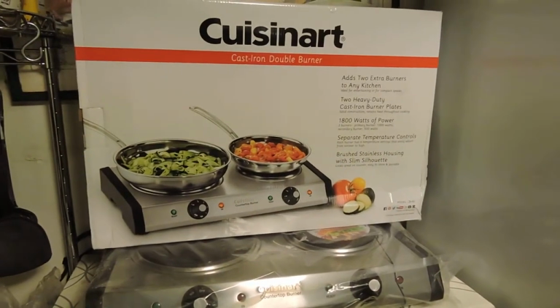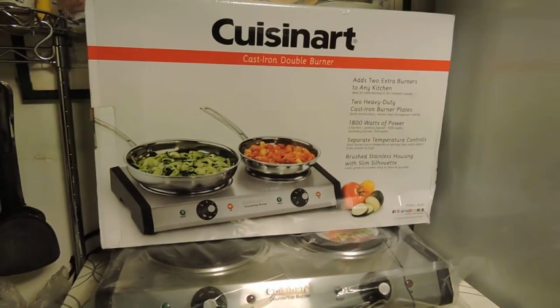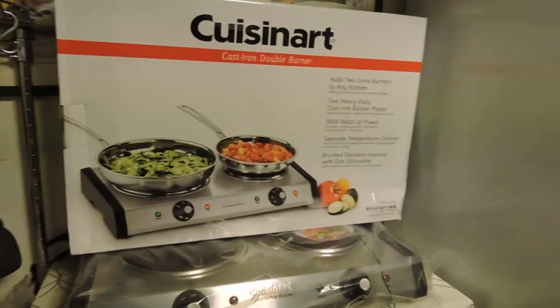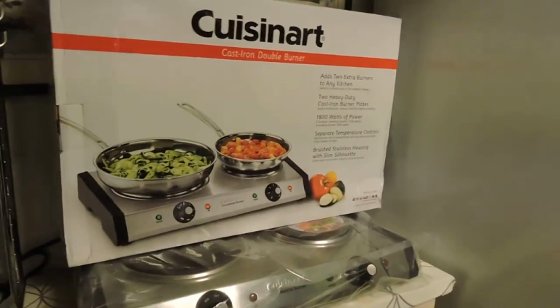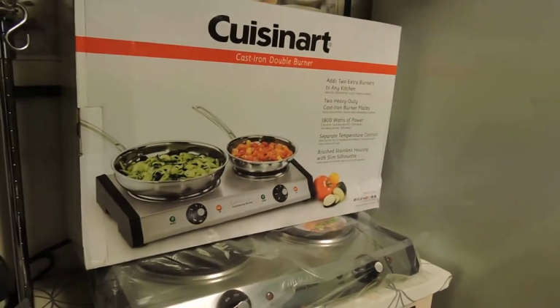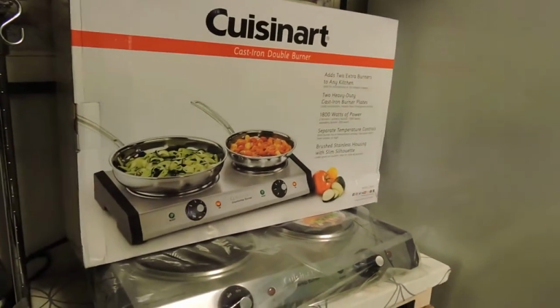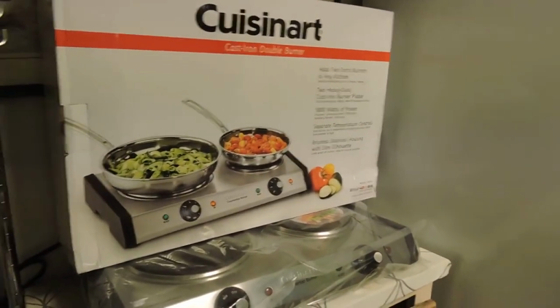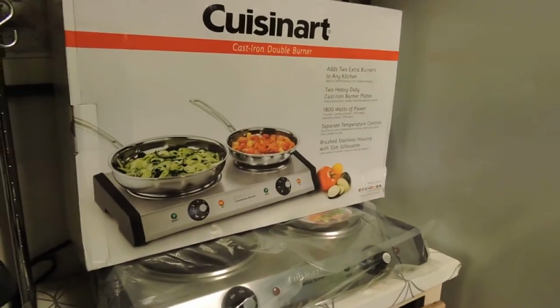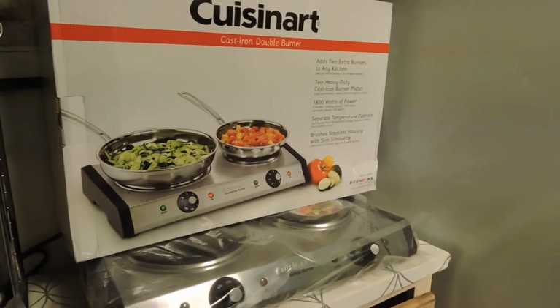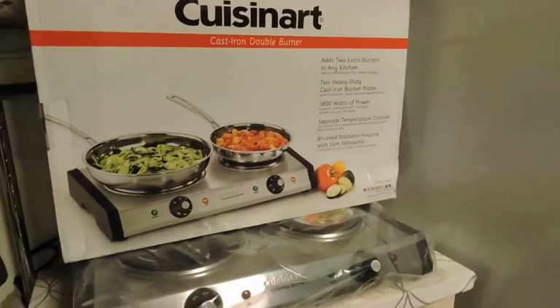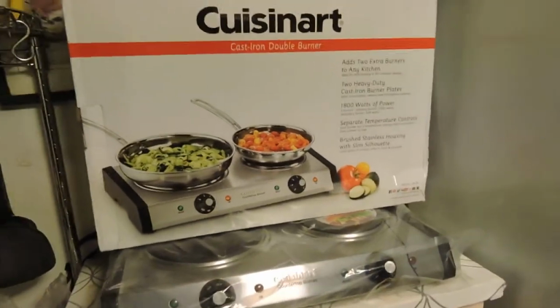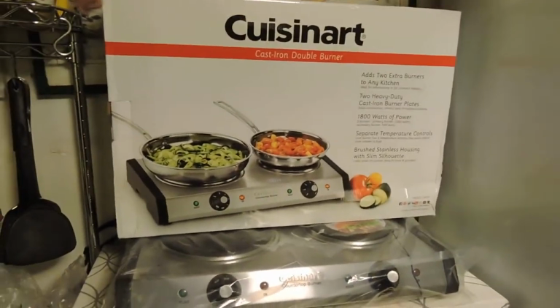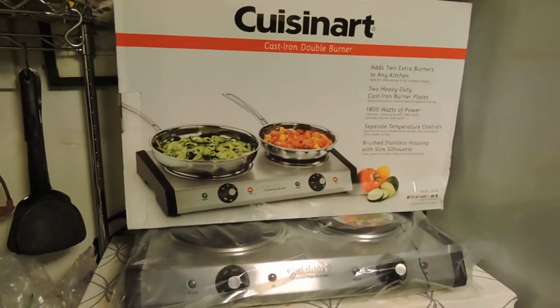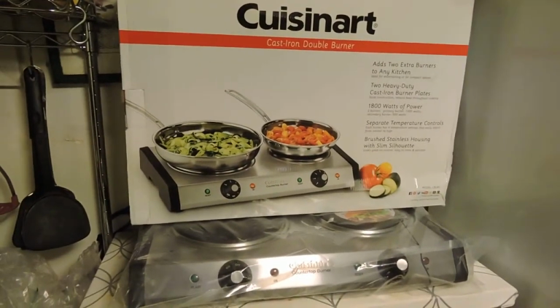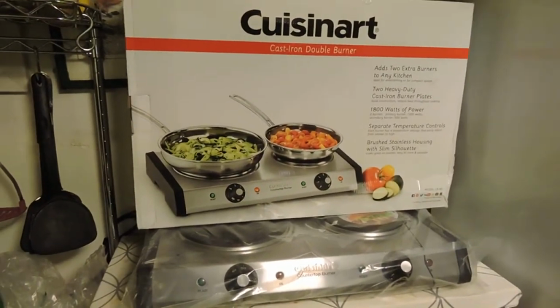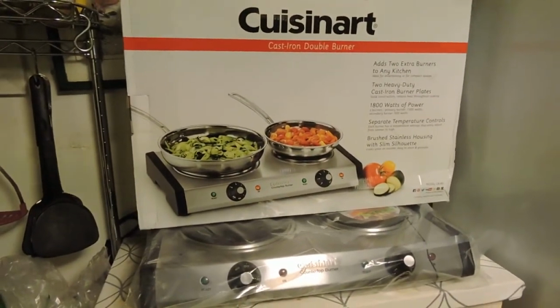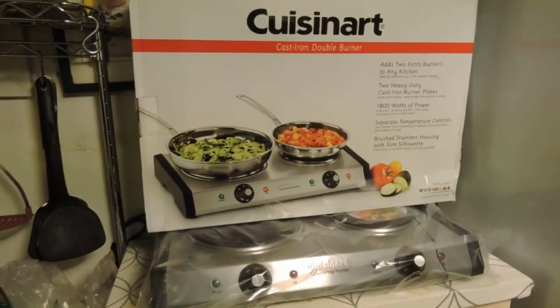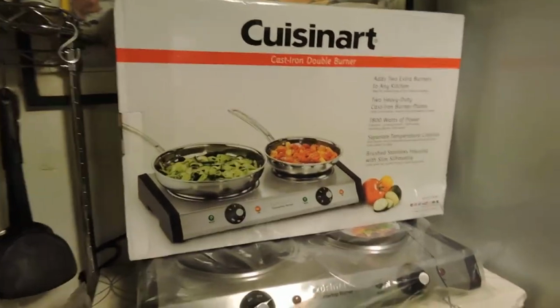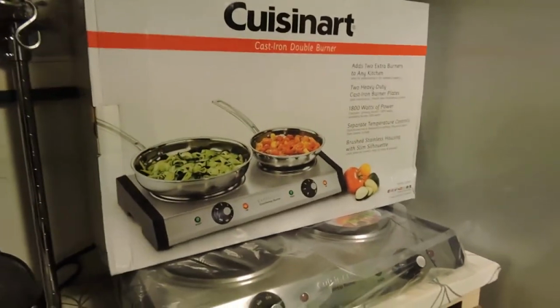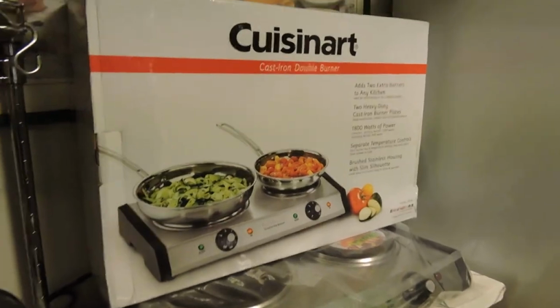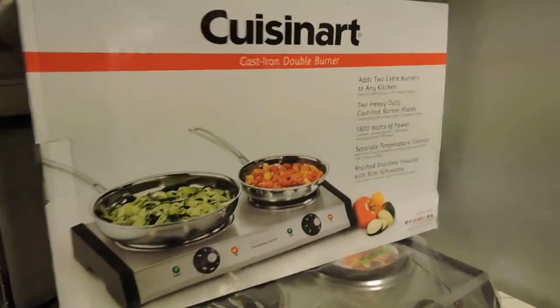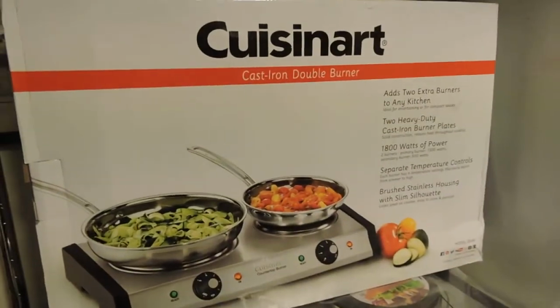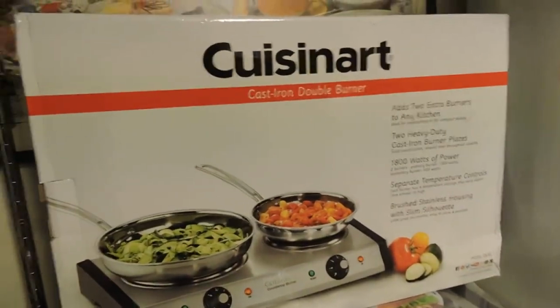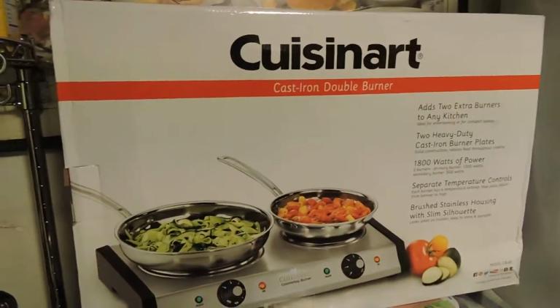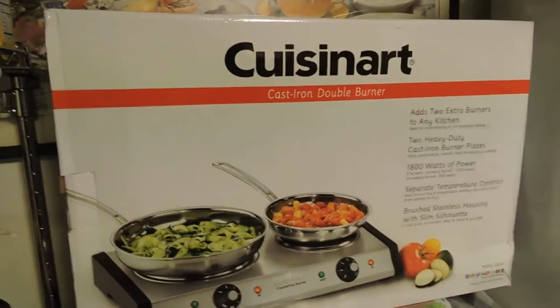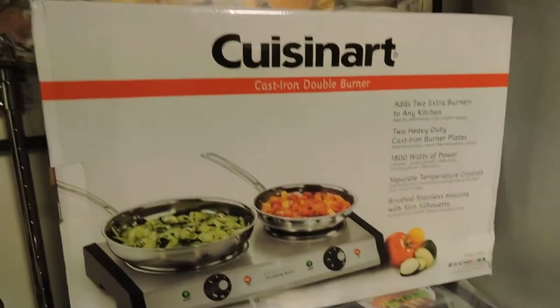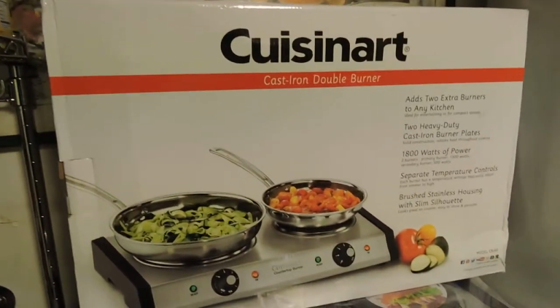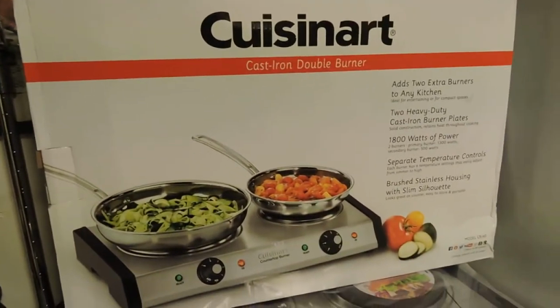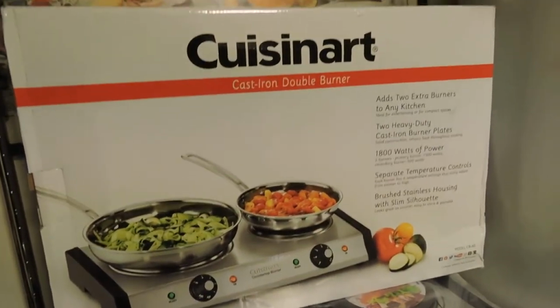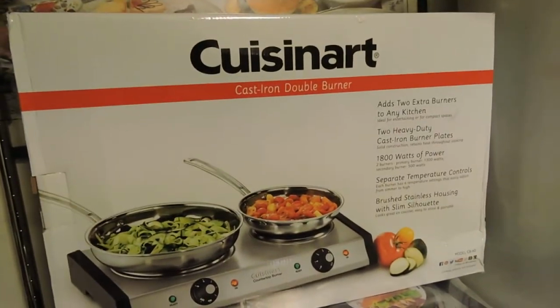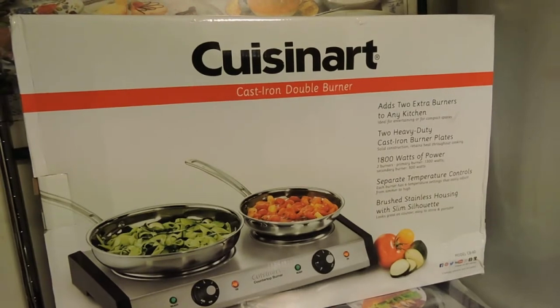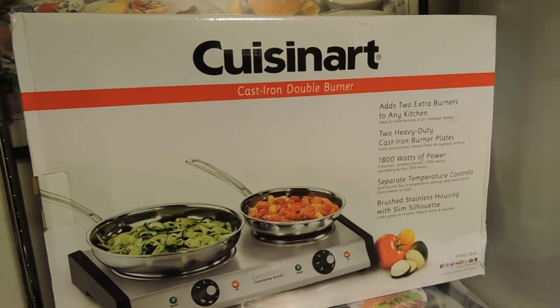What up YouTube, it's me back here again with Small Space Living — living in small spaces NYC — cooking. I got a review, kind of an unboxing, first look — not really a full review — of the Cuisinart cast iron double burner stovetop electric stove.